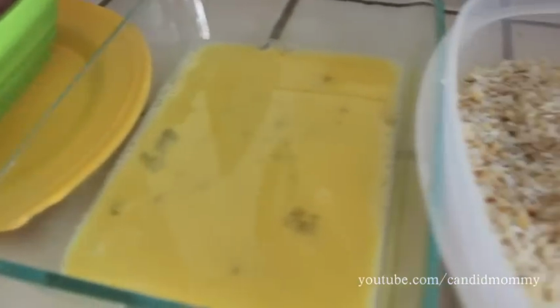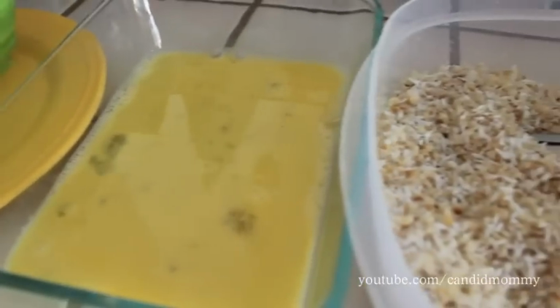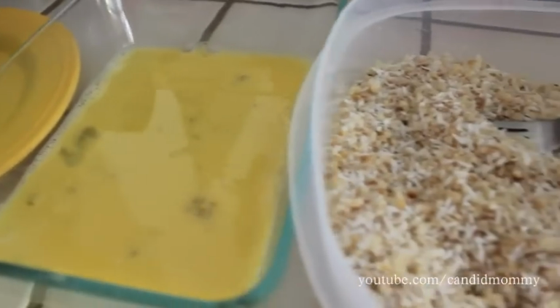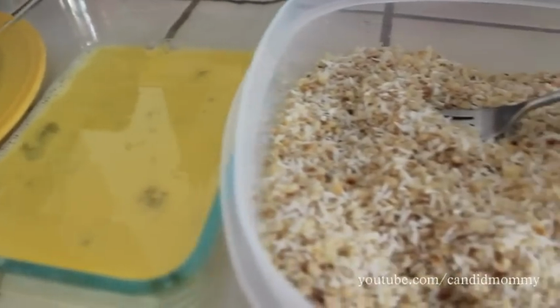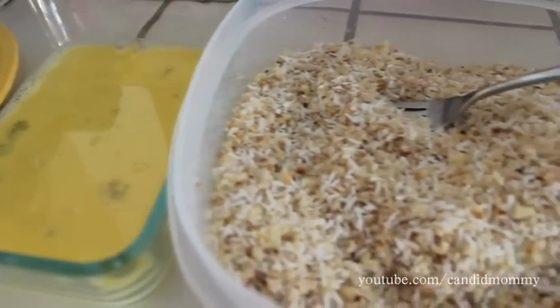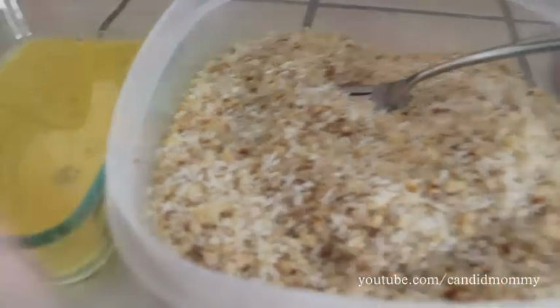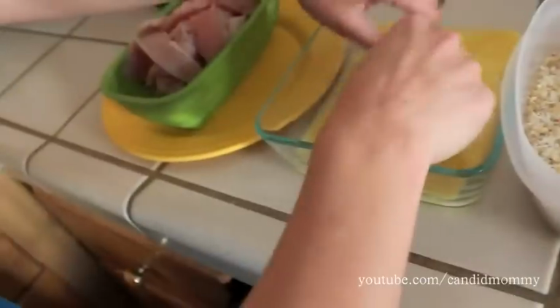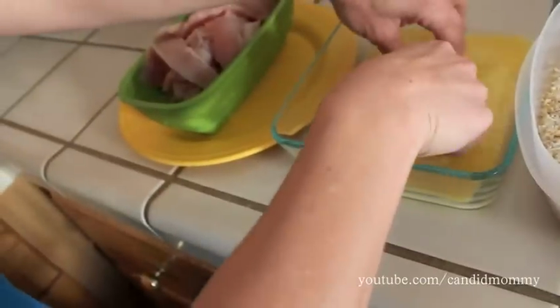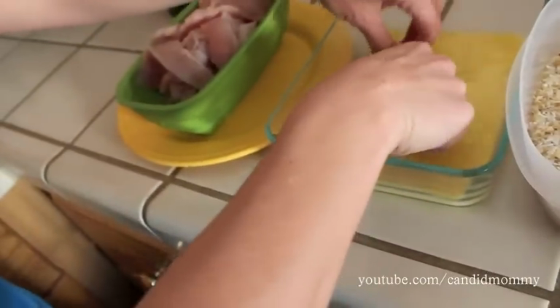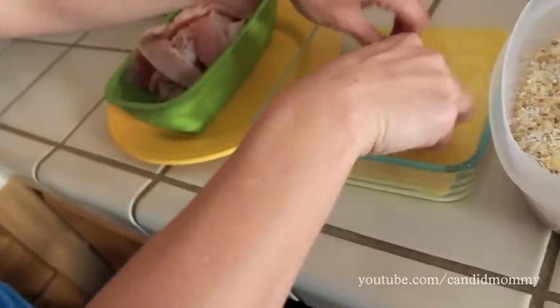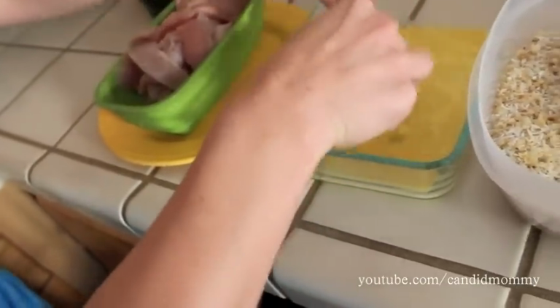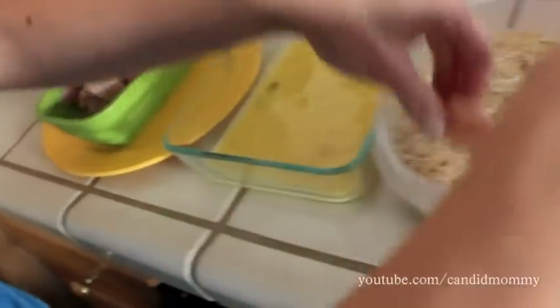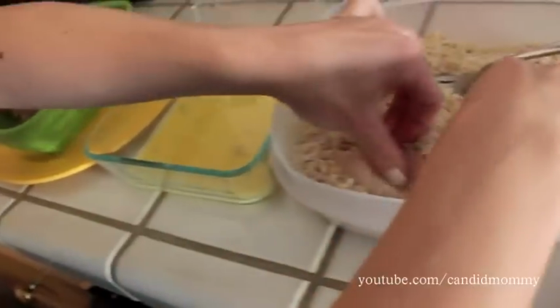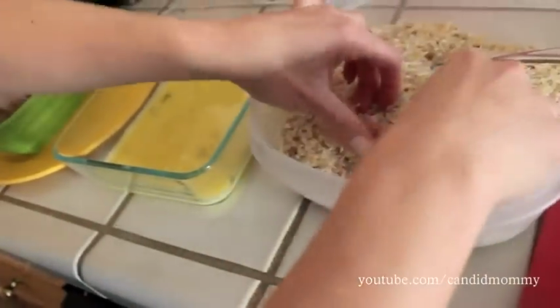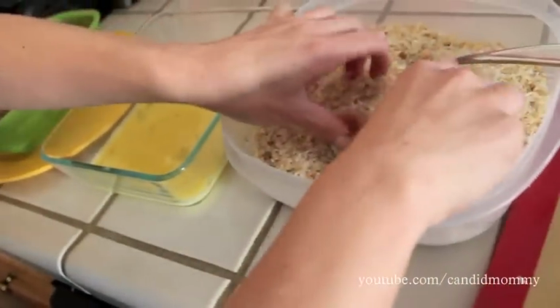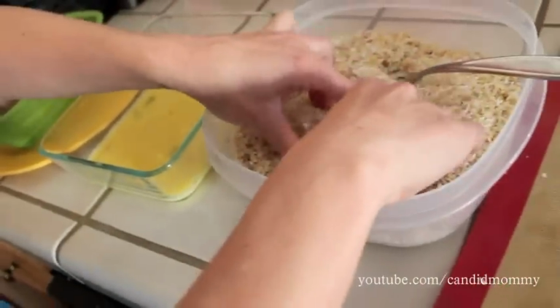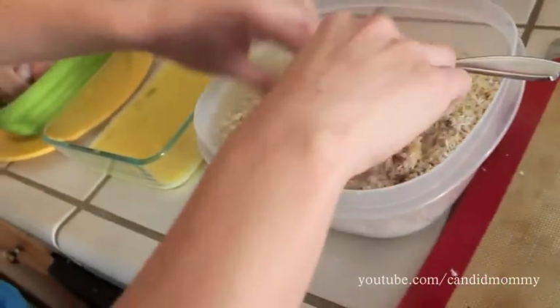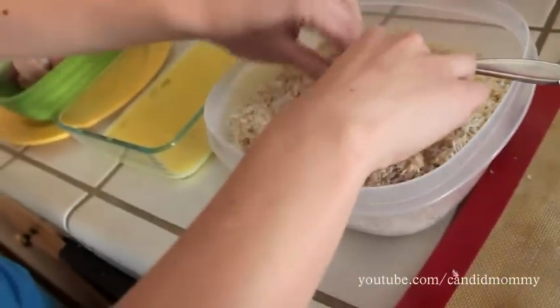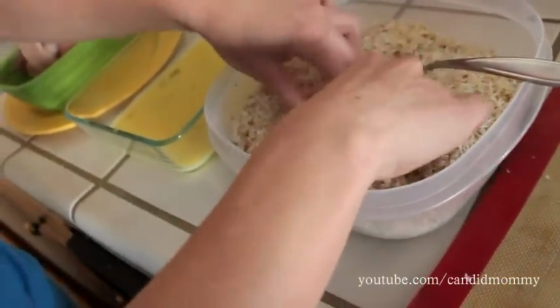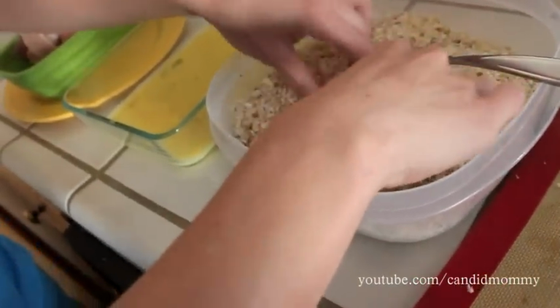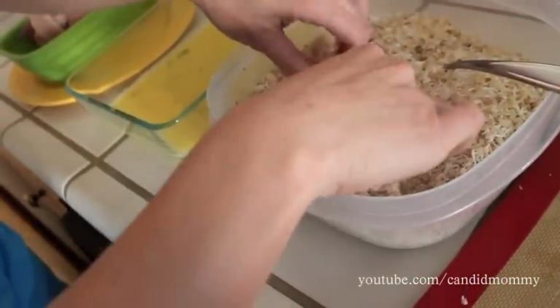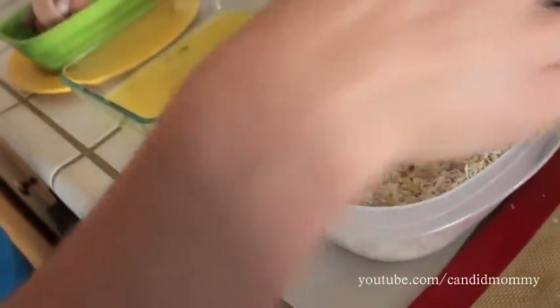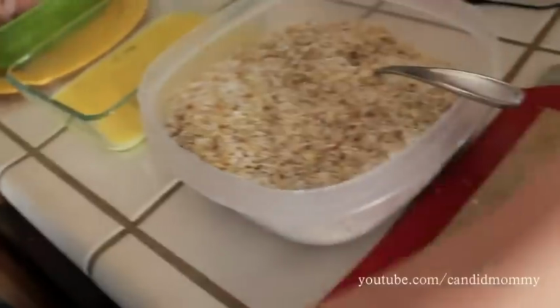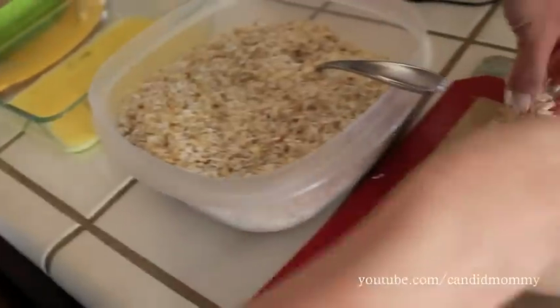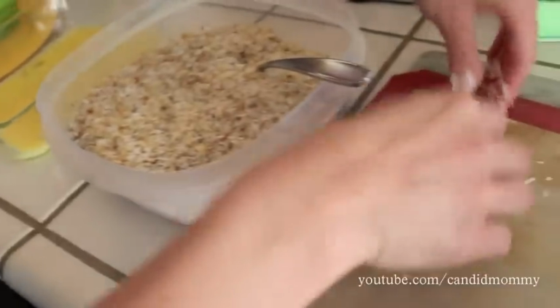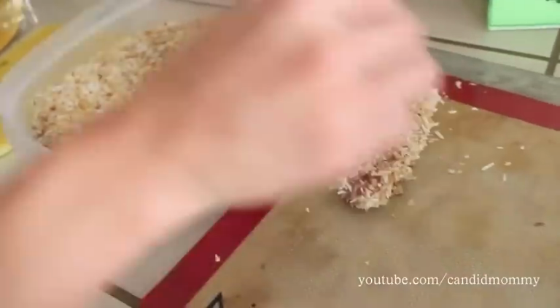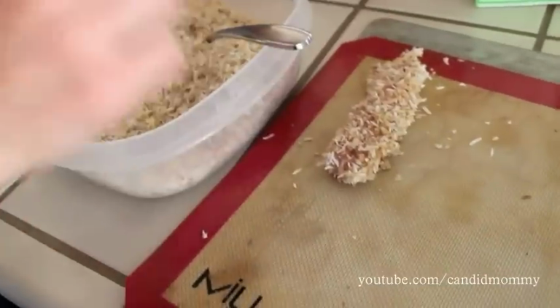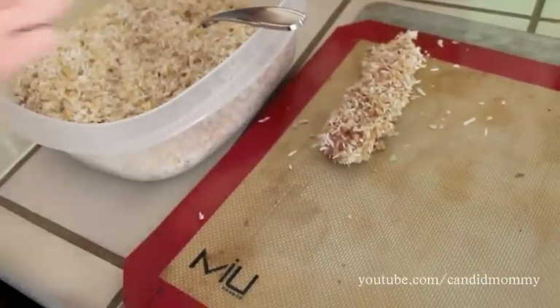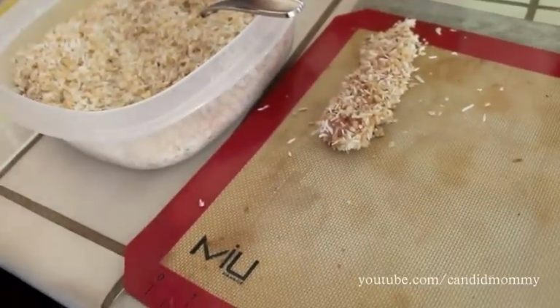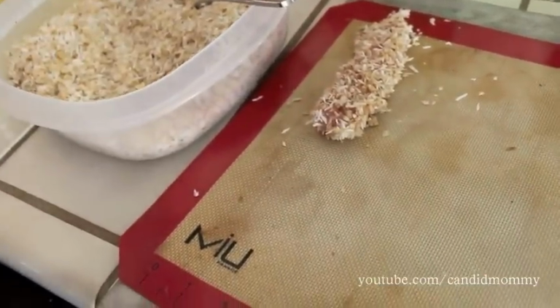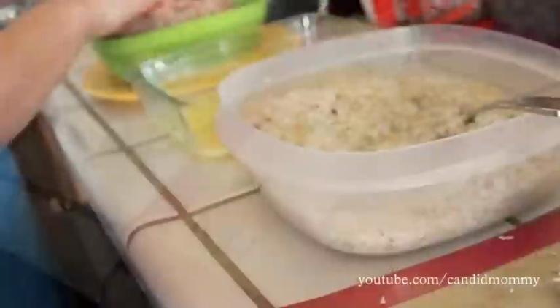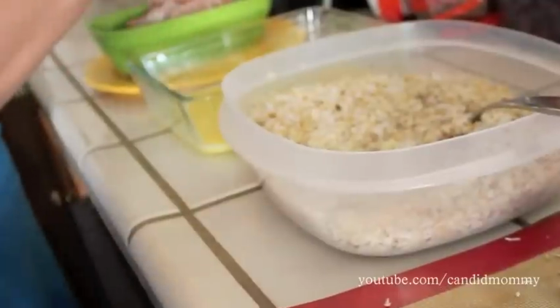I've cut up three chicken breasts into equal sizes, and starting down the assembly line you're going to dip each piece in the egg and then roll it around in your breadcrumb coconut mixture, then put it on your cookie sheet.